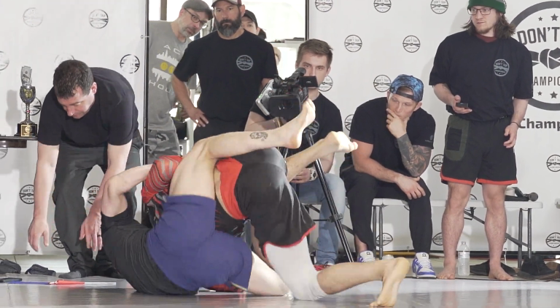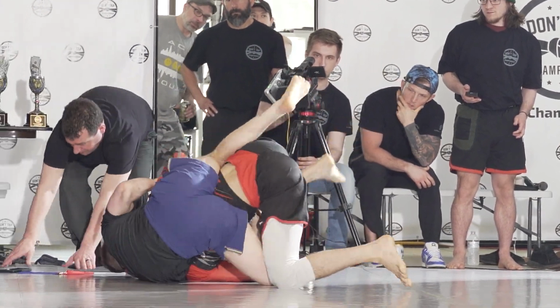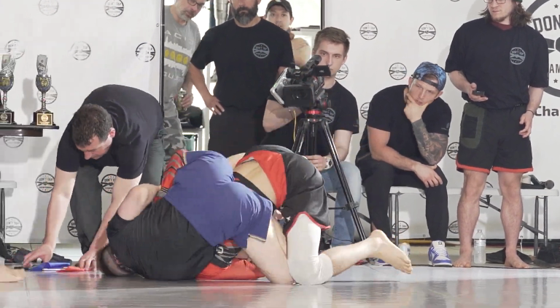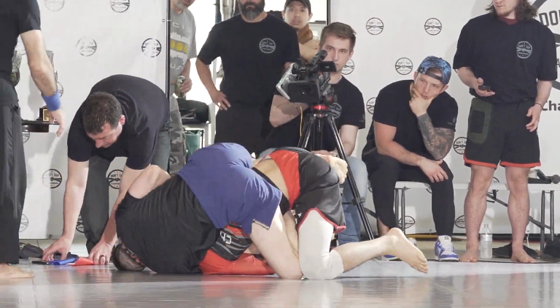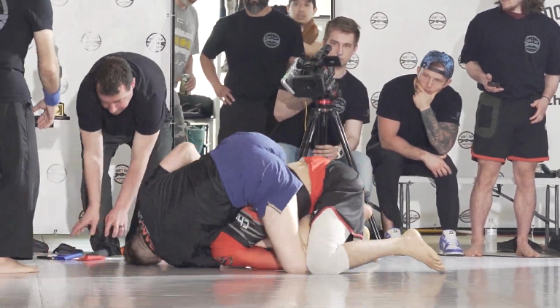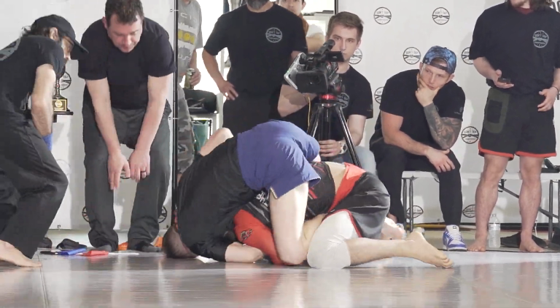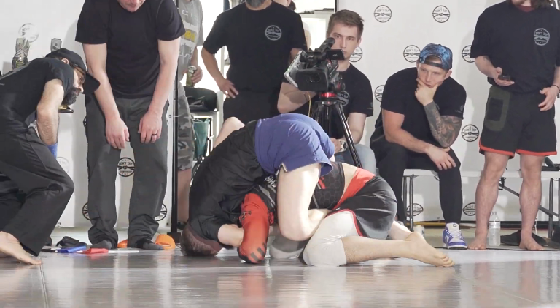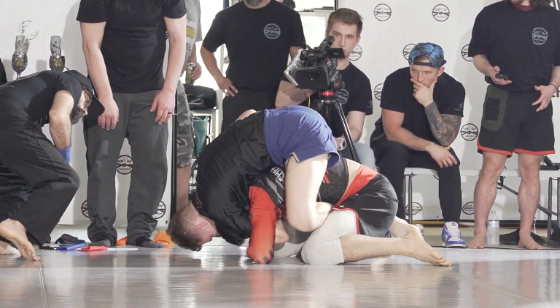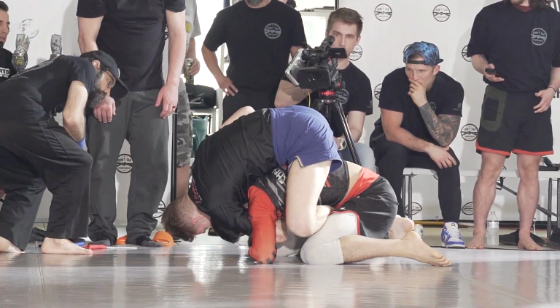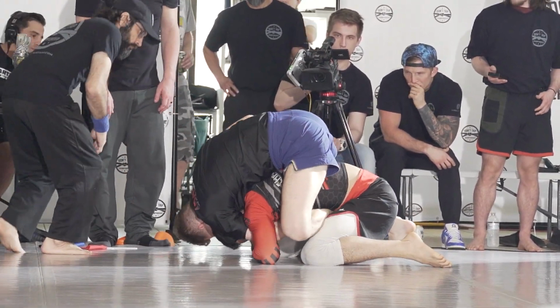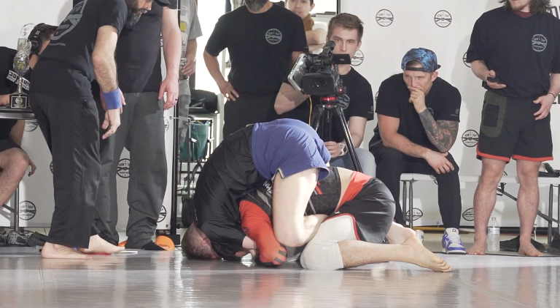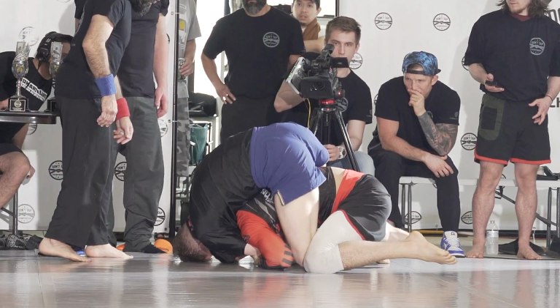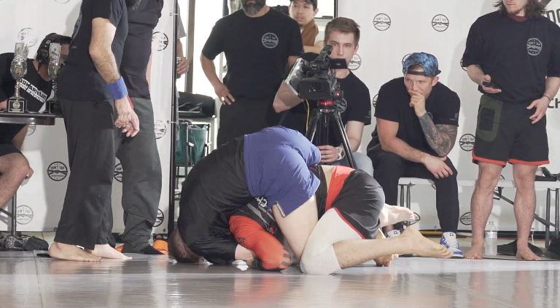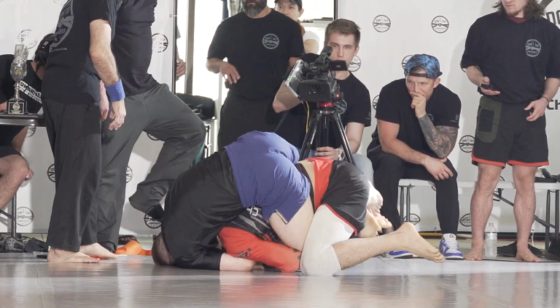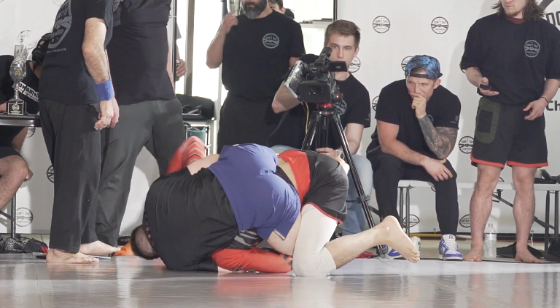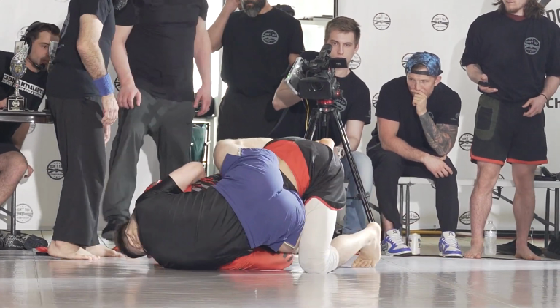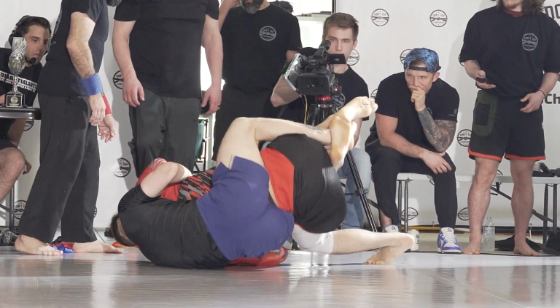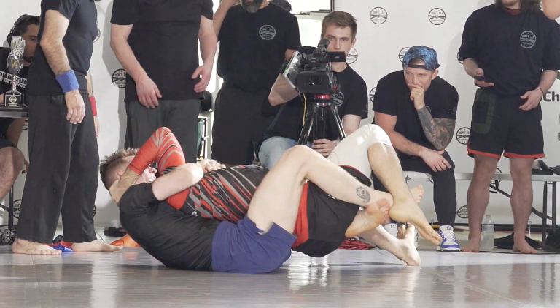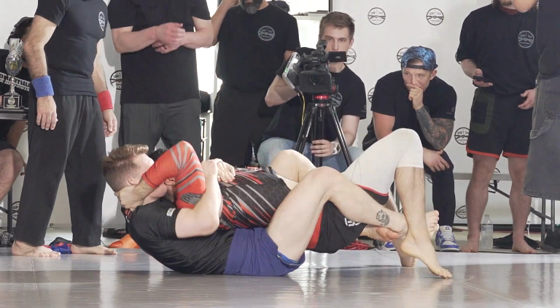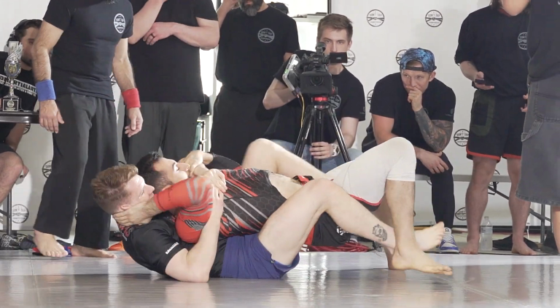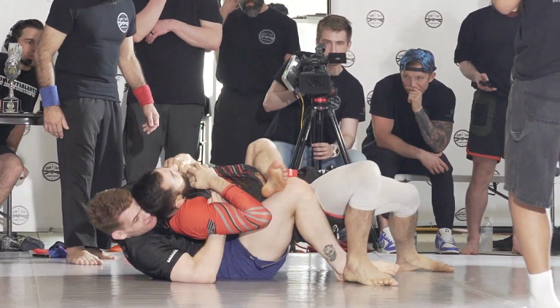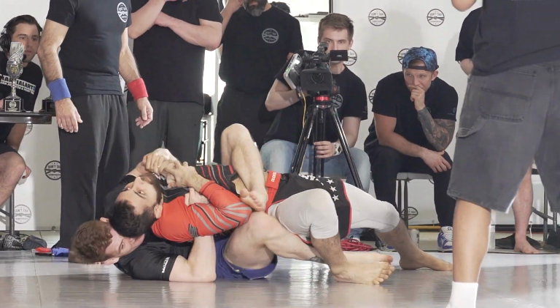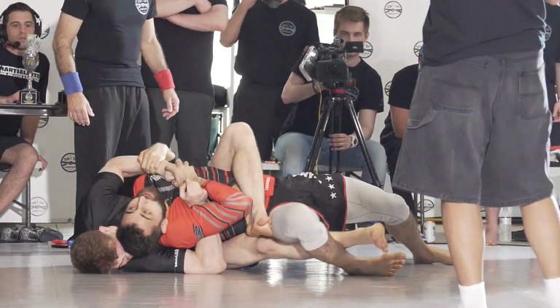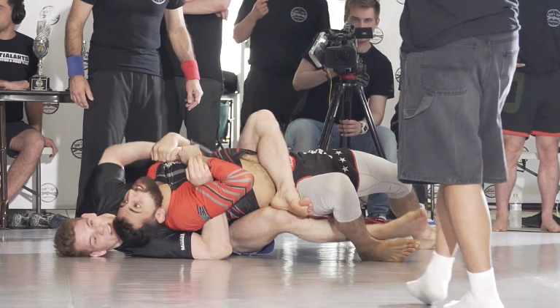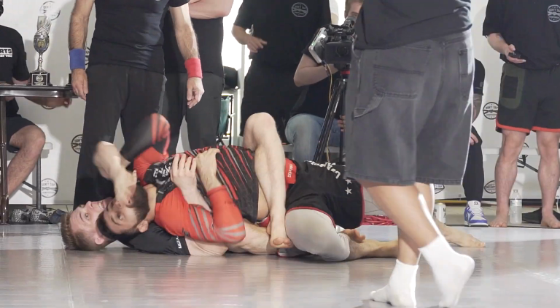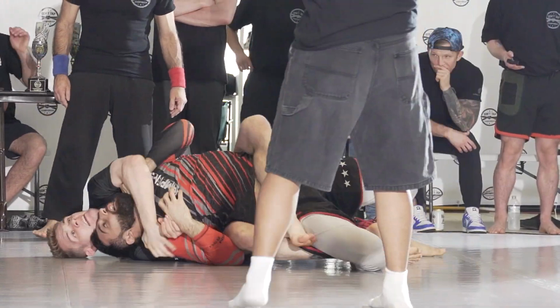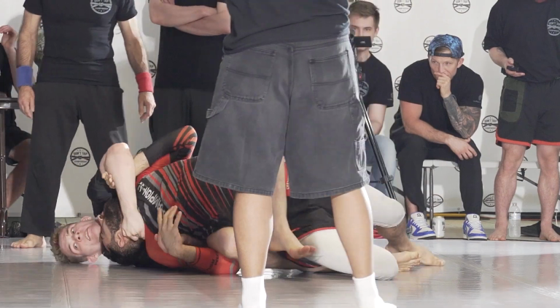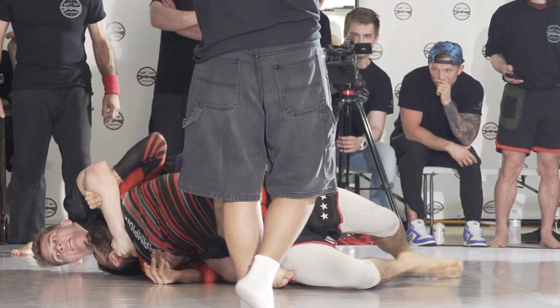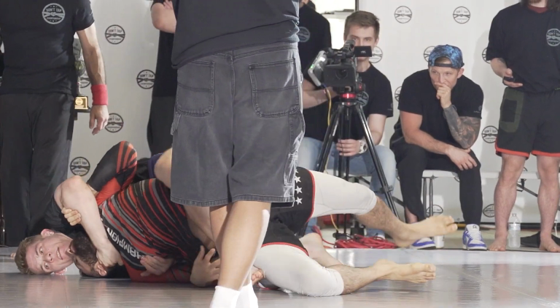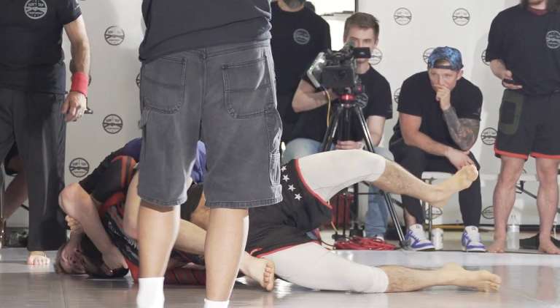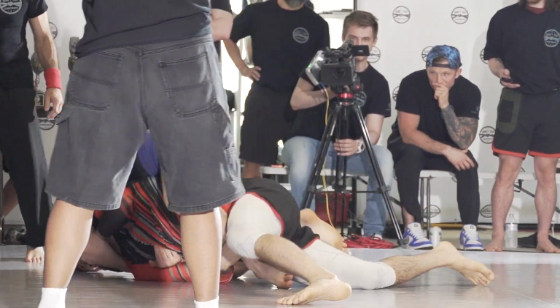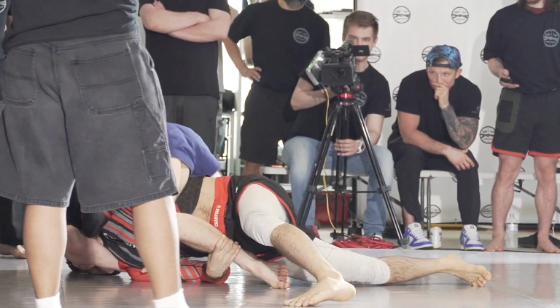Sick arm bar. Back take — beautiful back take. We got the screen we can watch here too, guys. Perfect back take right into a body triangle he's trying to get to.